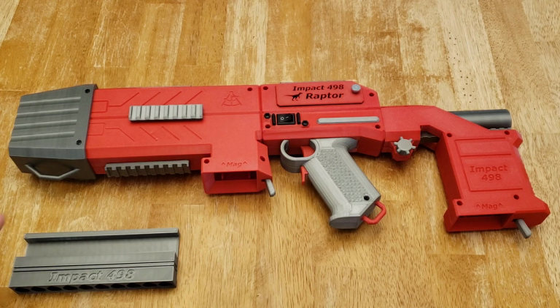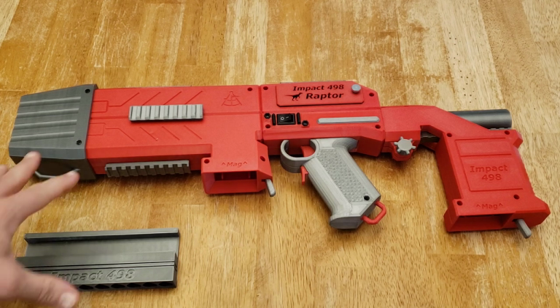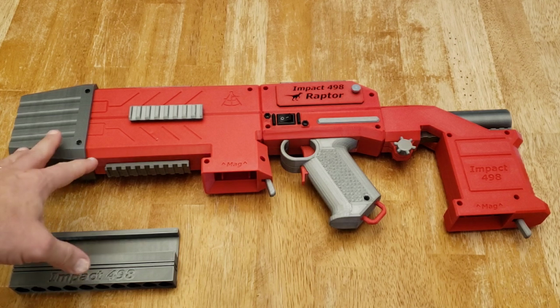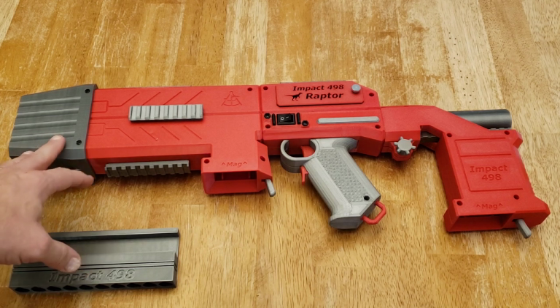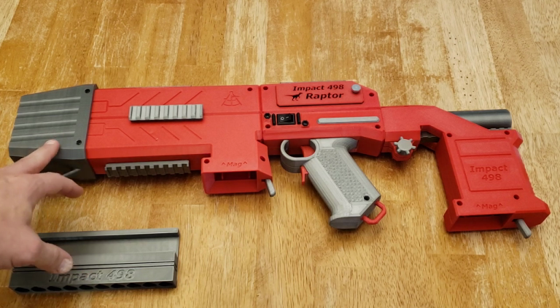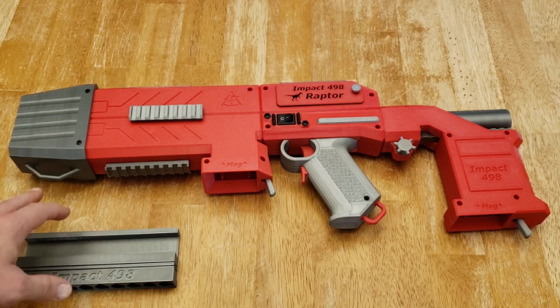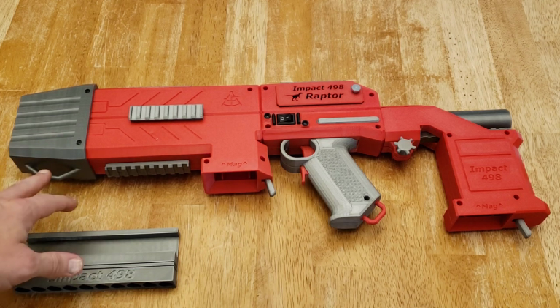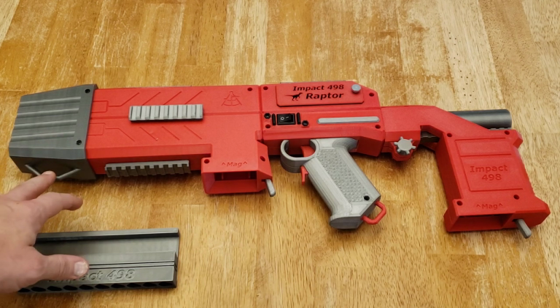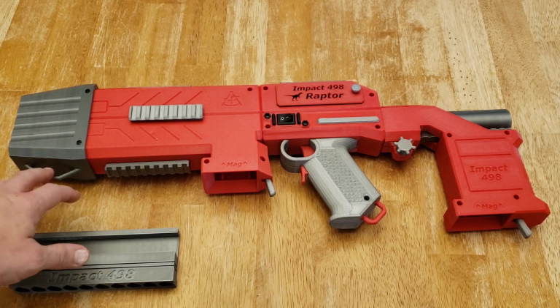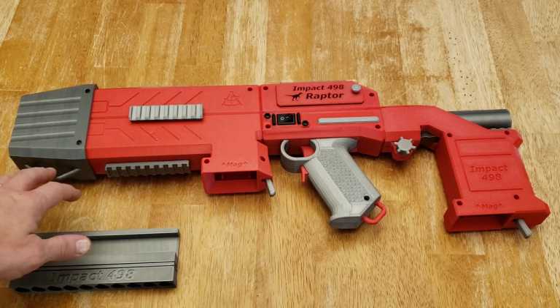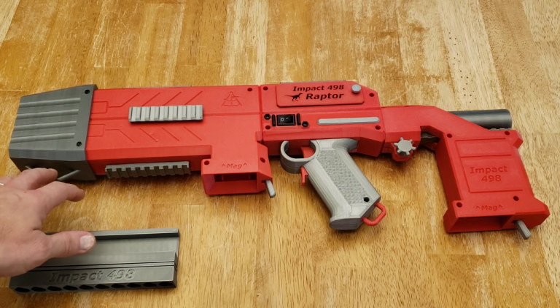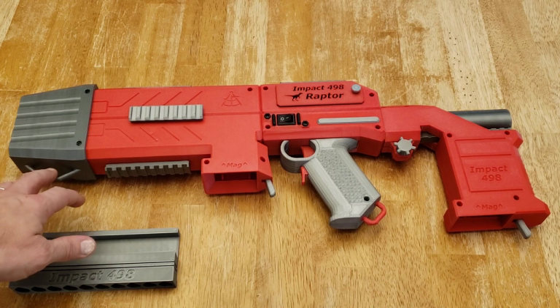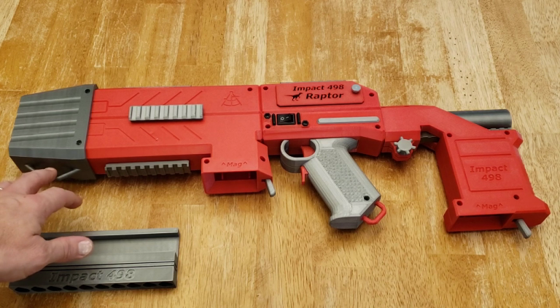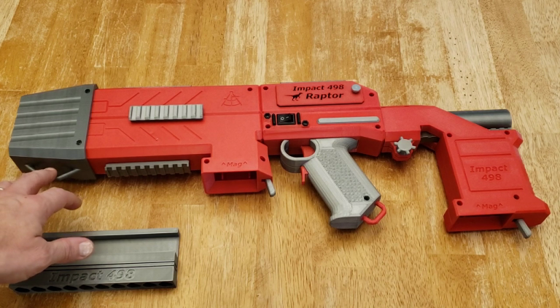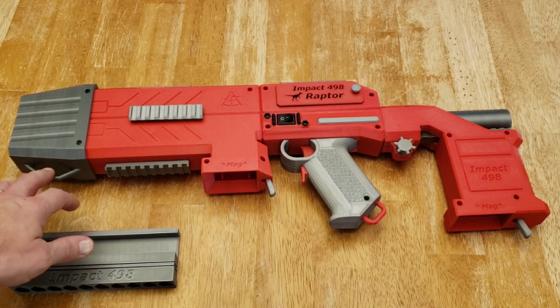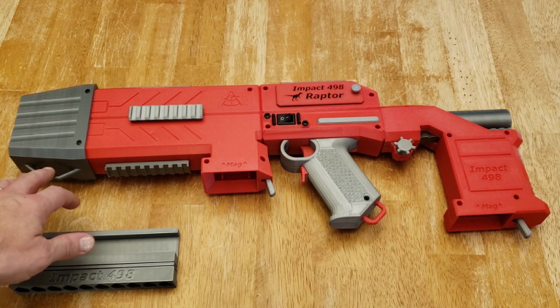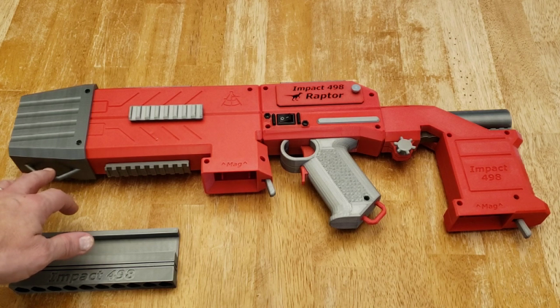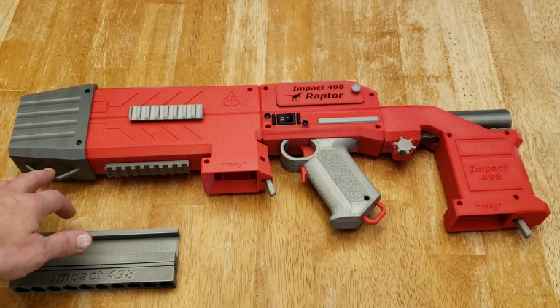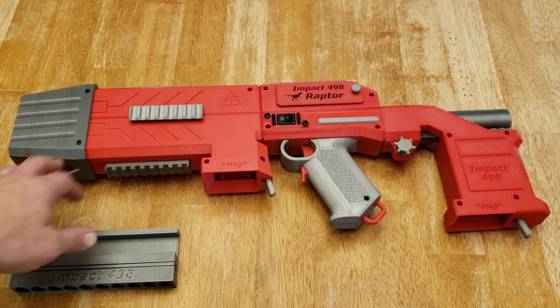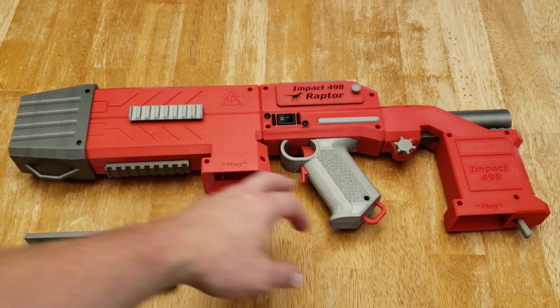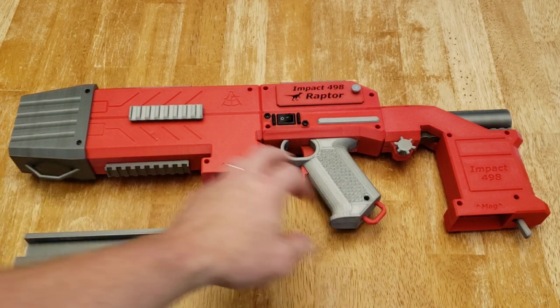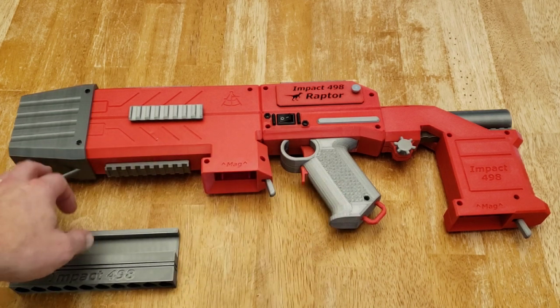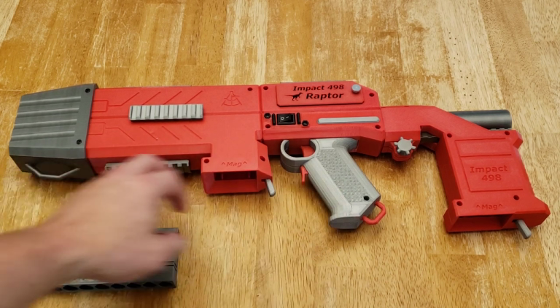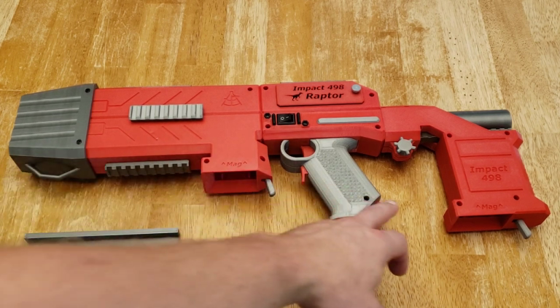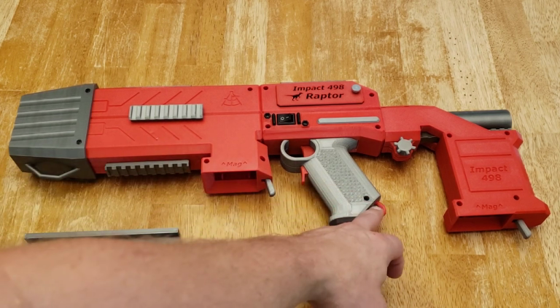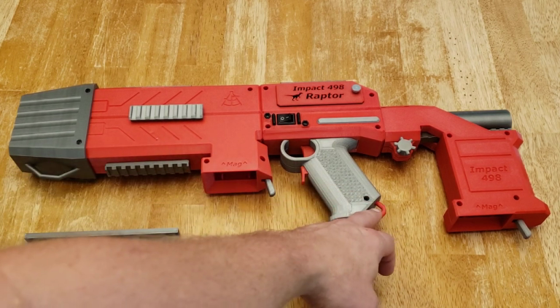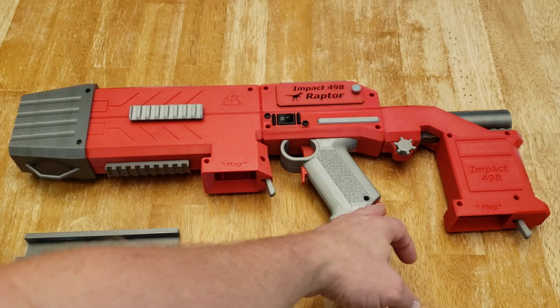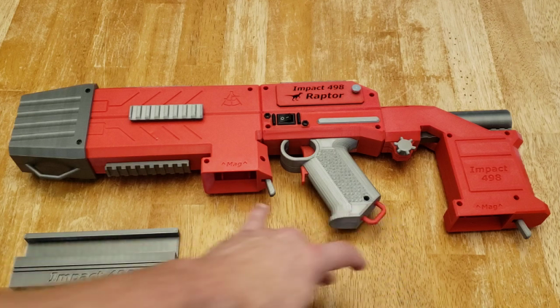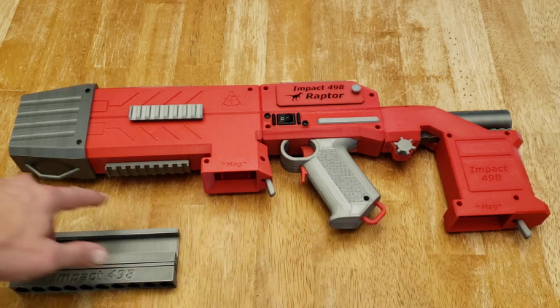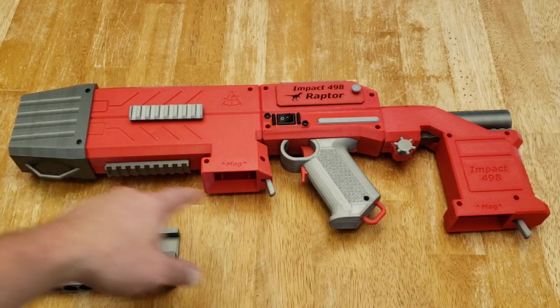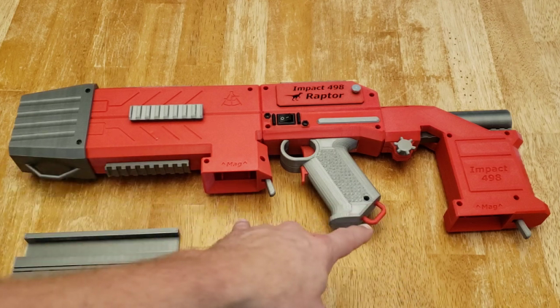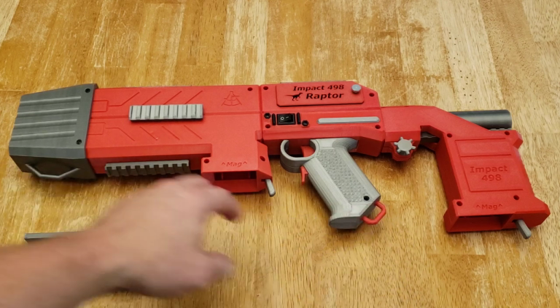Starting up at the front with the blaster, it features a set of sling points at the bottom of the barrel area, or the shroud area, and the bottom of the handle that you can attach a sling to.